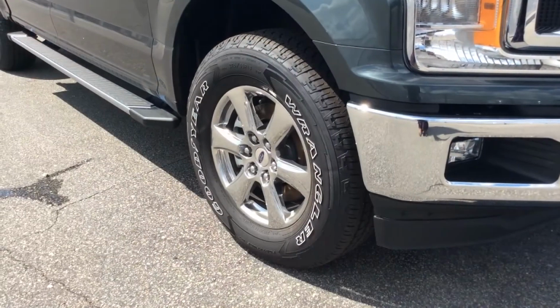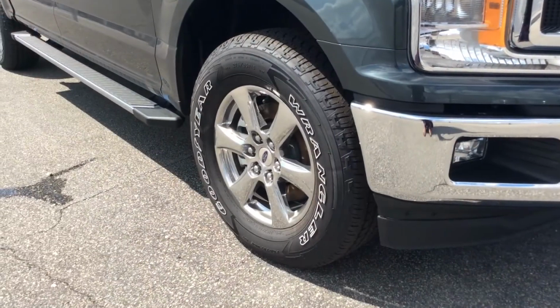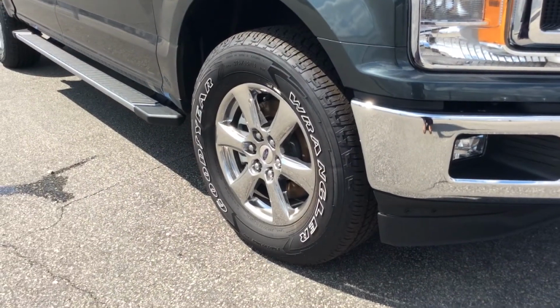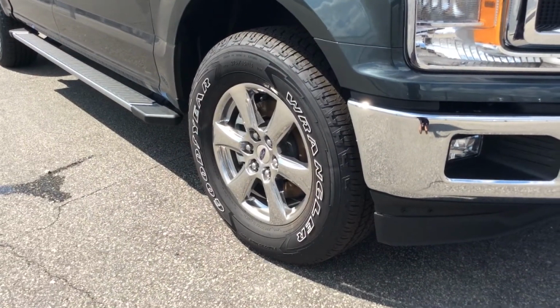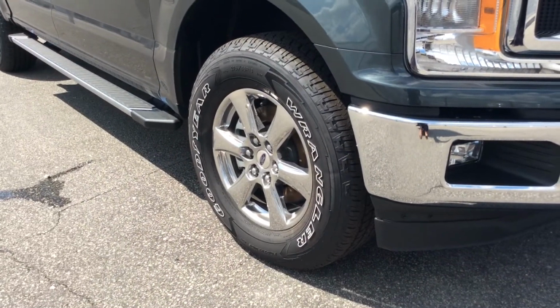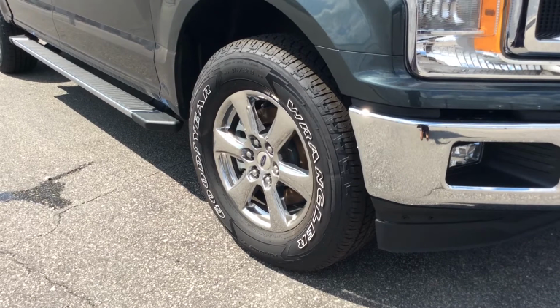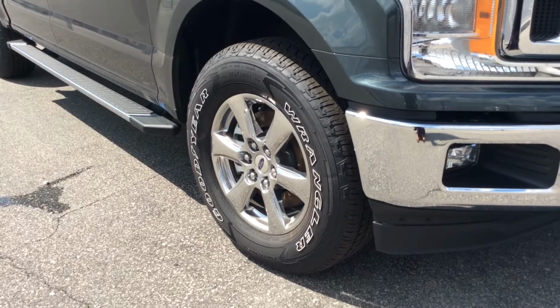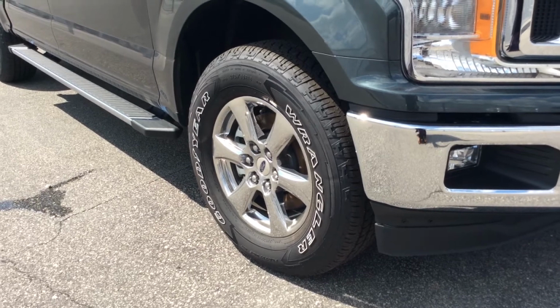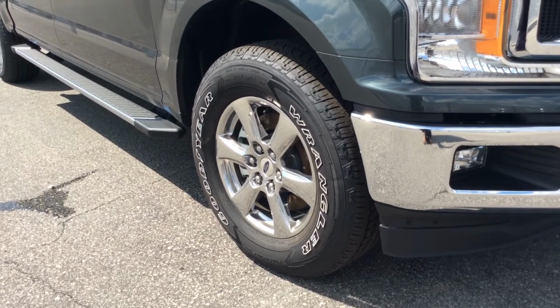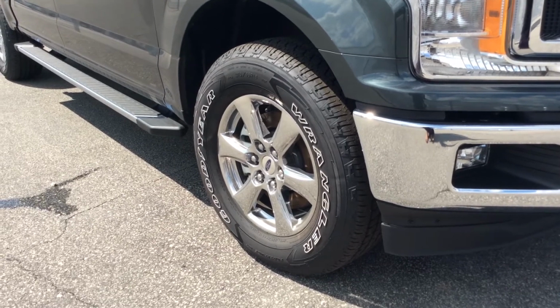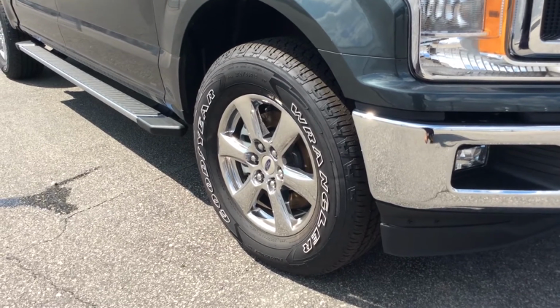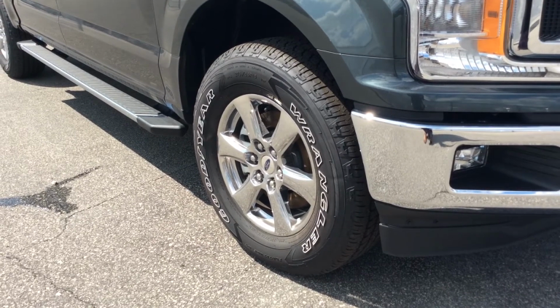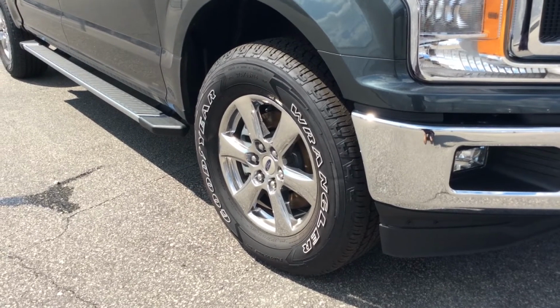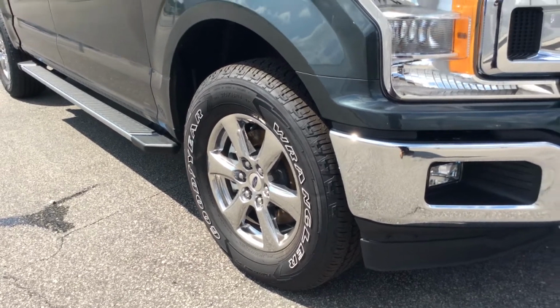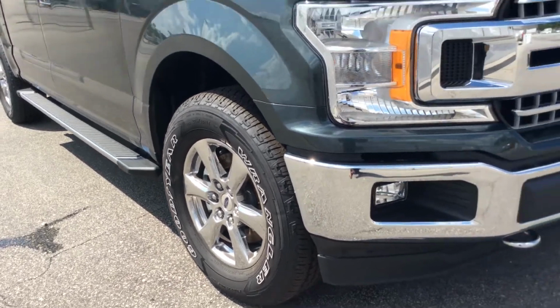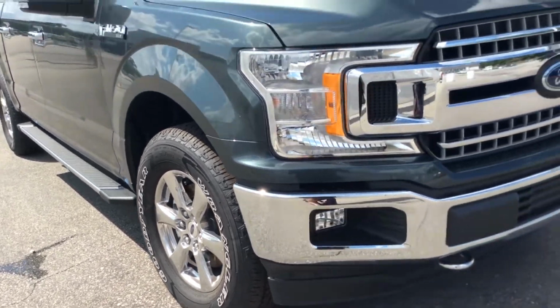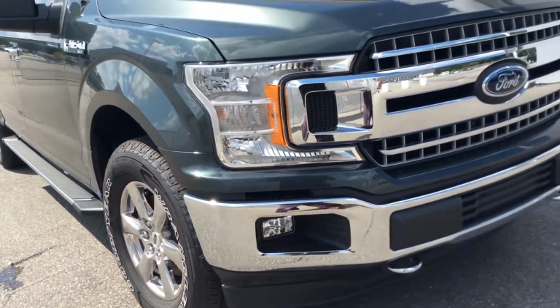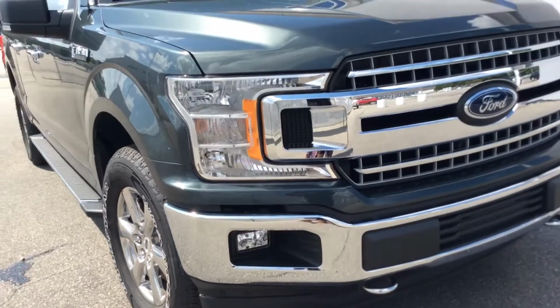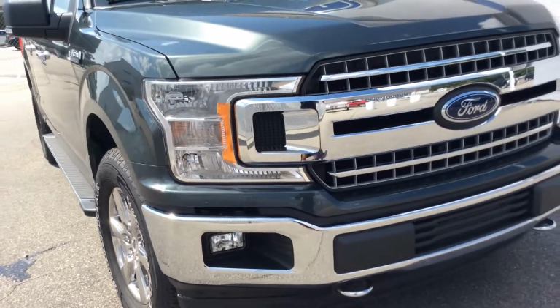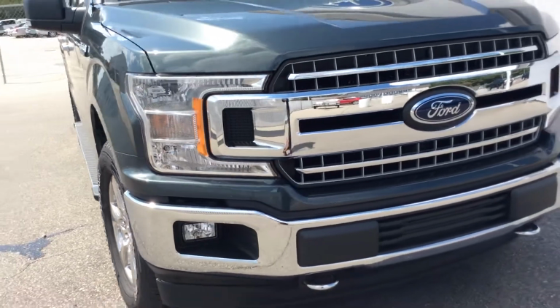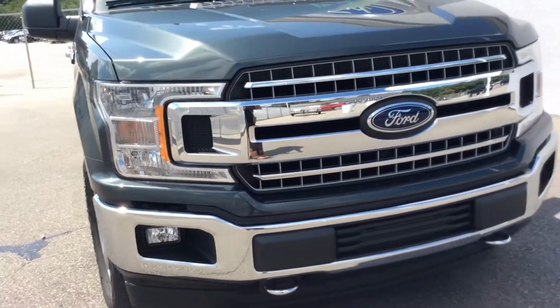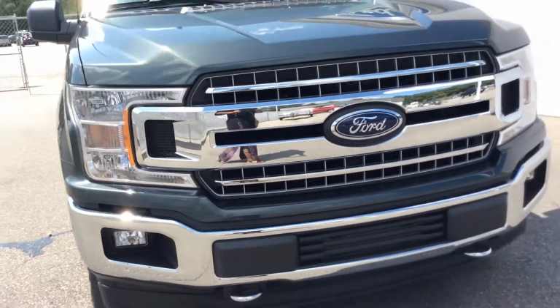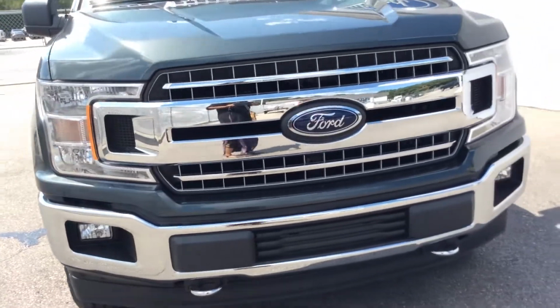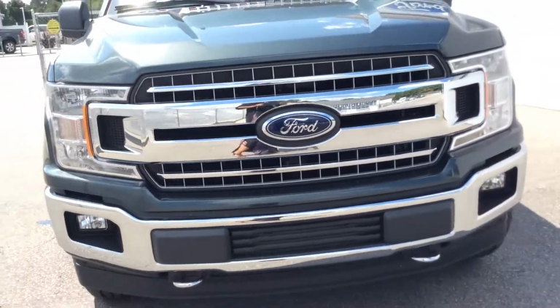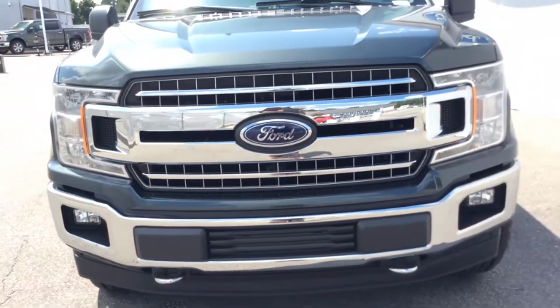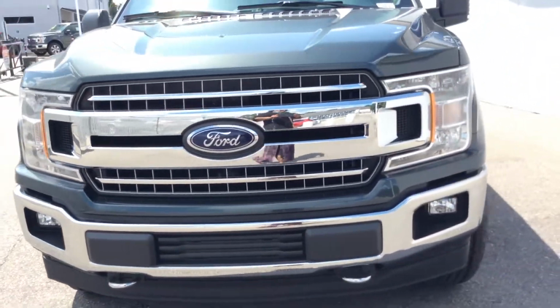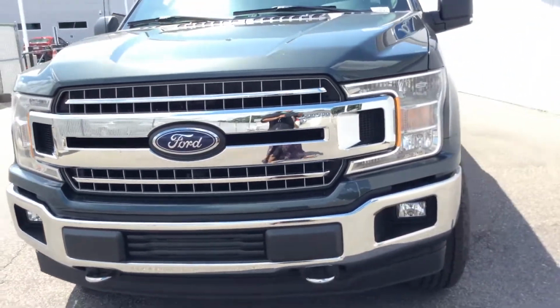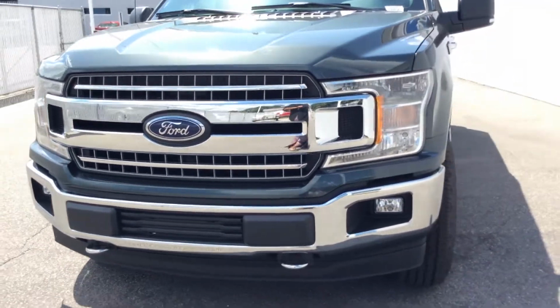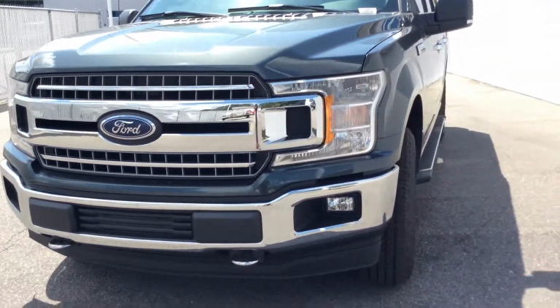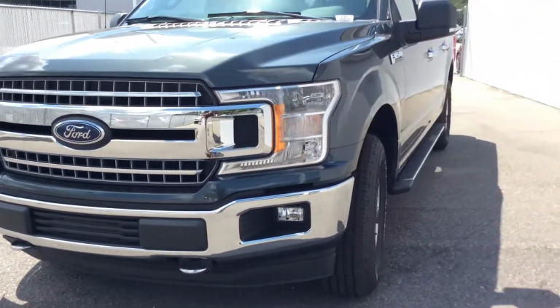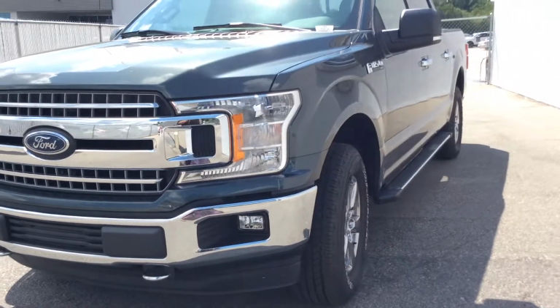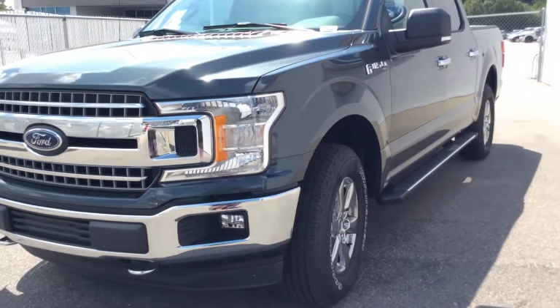However, this XLT has a chrome appearance package, meaning 18-inch PVD wheels, a chrome grille with silver accents, and chrome door handles.